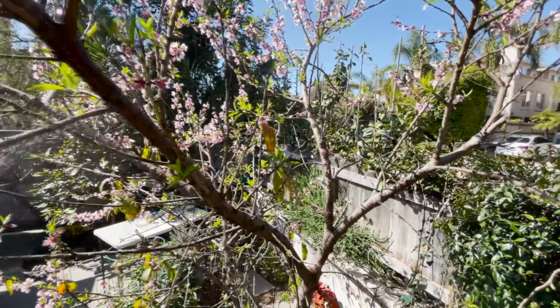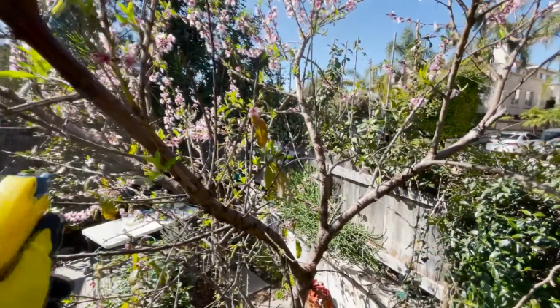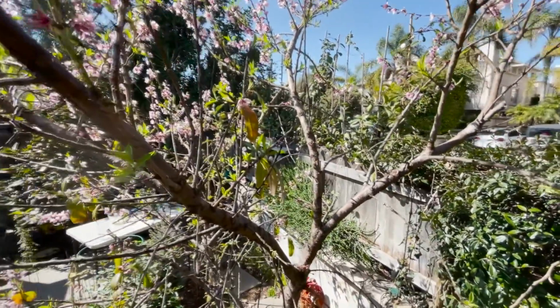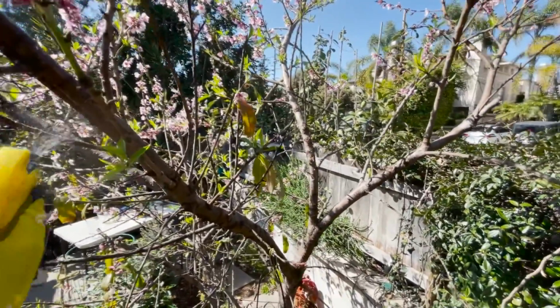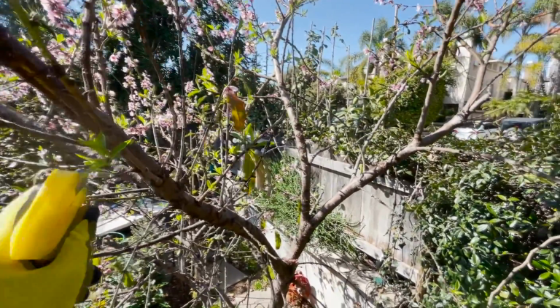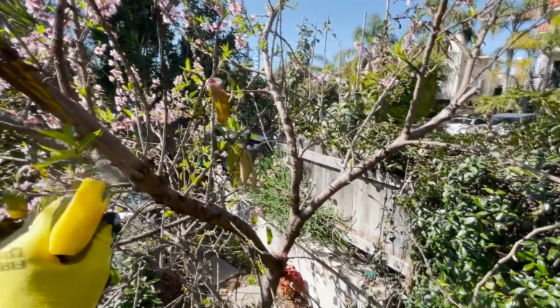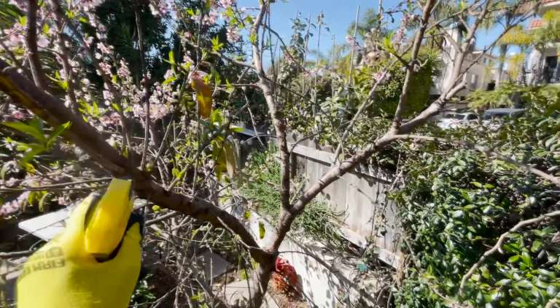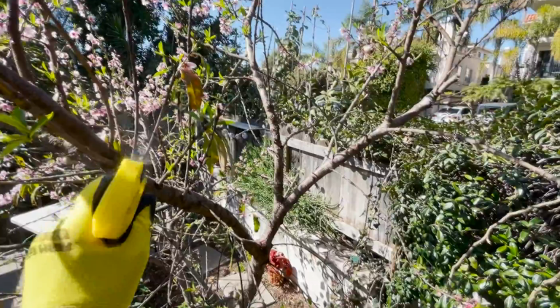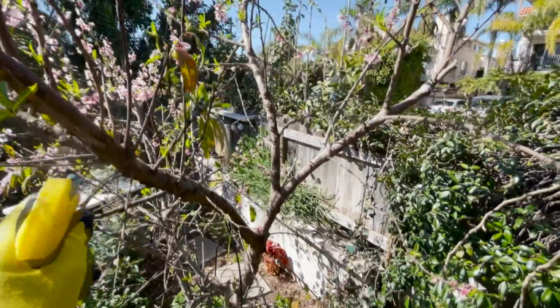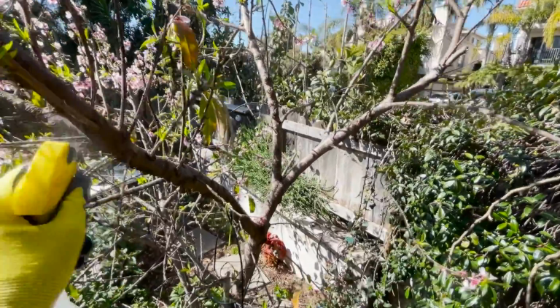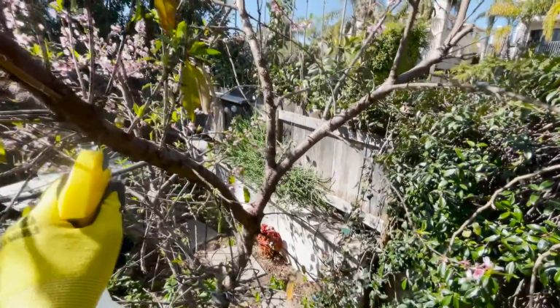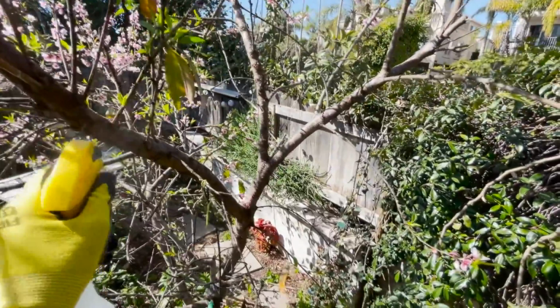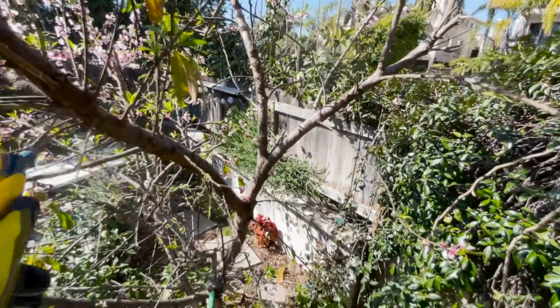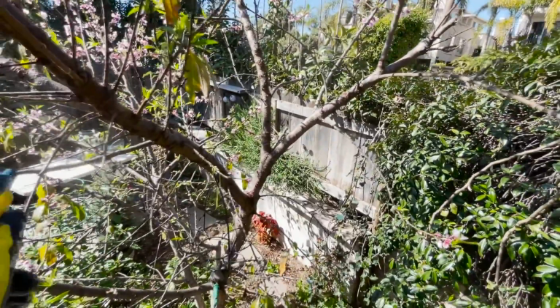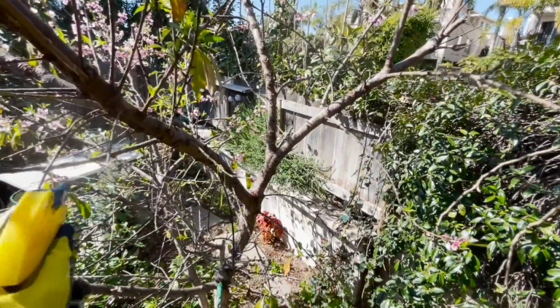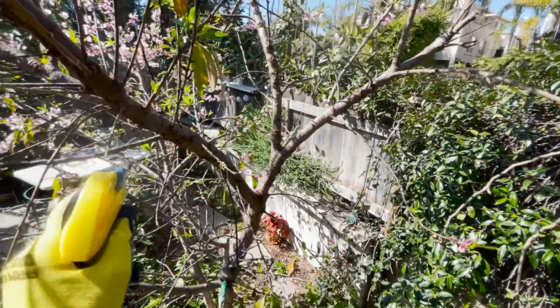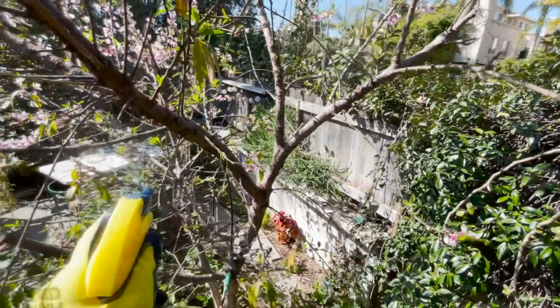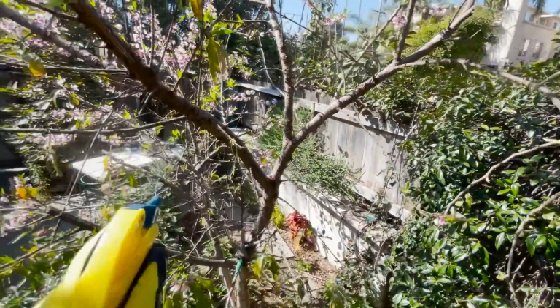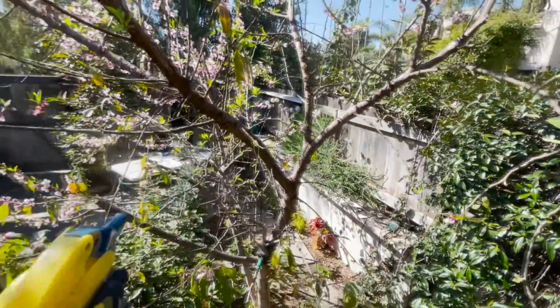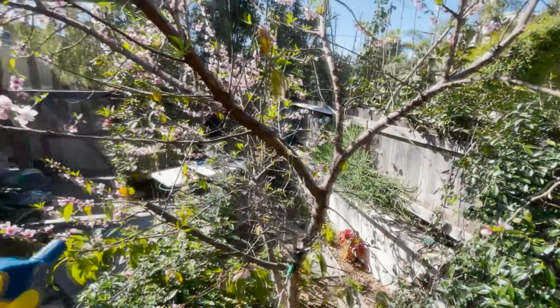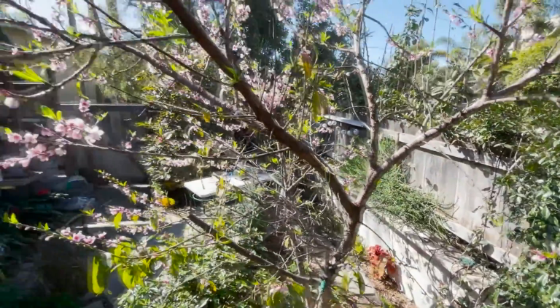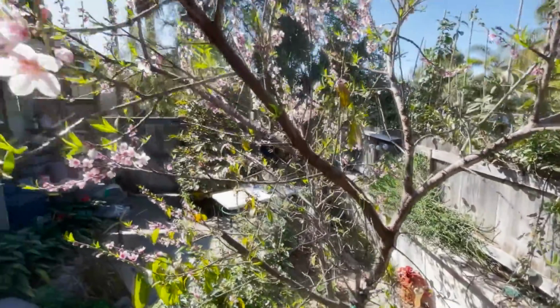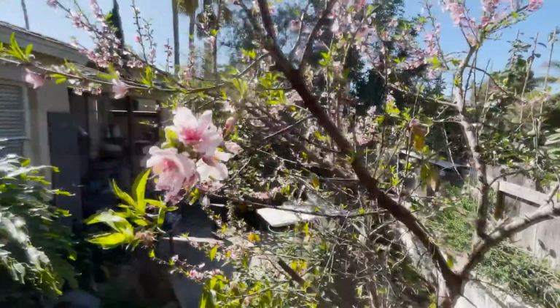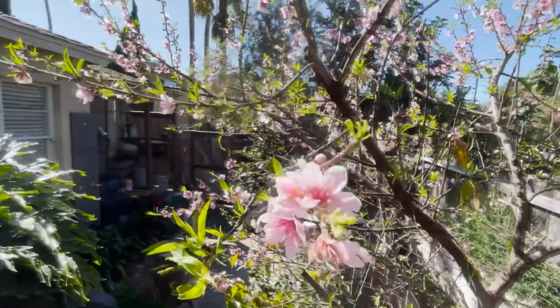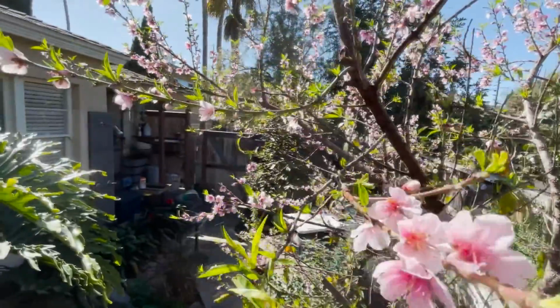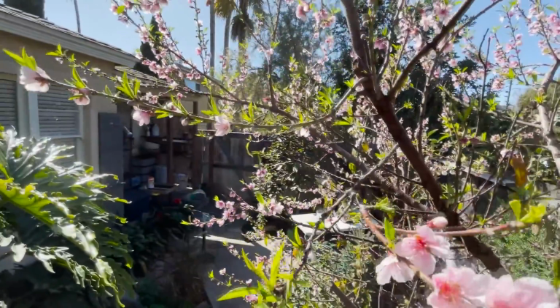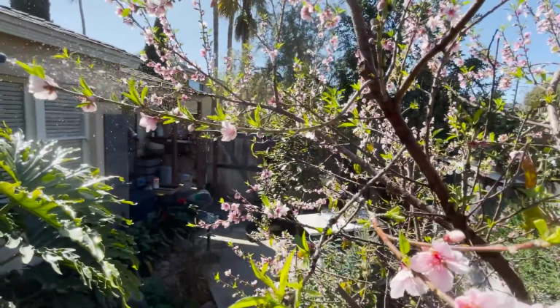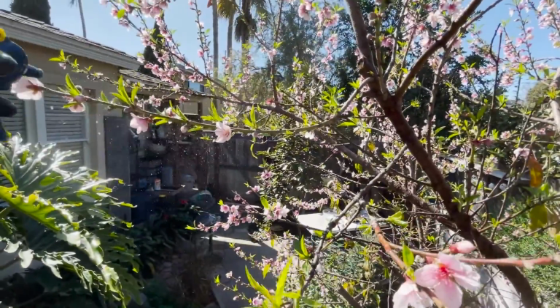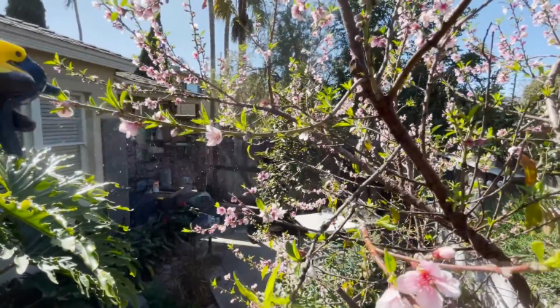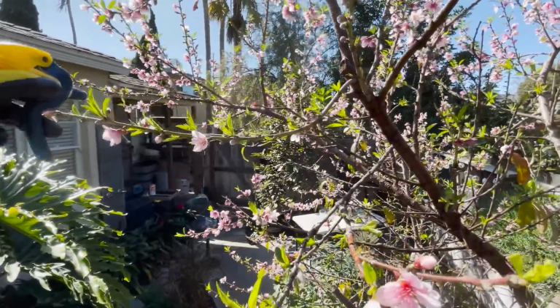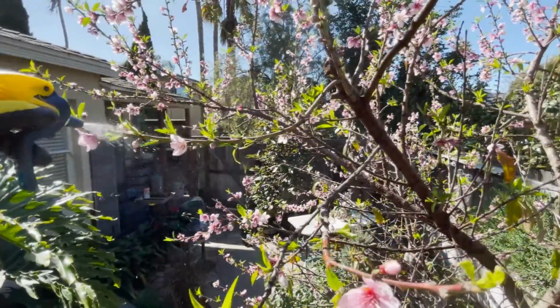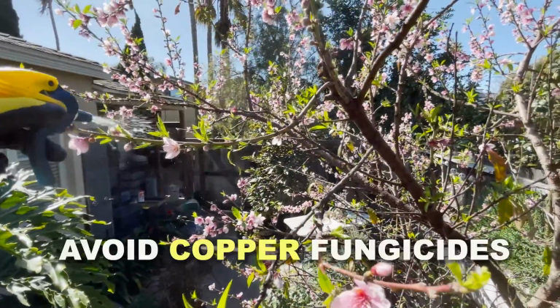Again, I'm just hitting the trunk or the branches of the tree as well. The more you coat, the better. Again, this is going to be your best organic solution to take care of this peach leaf fungus disease.